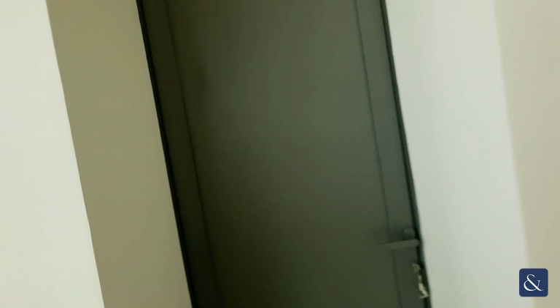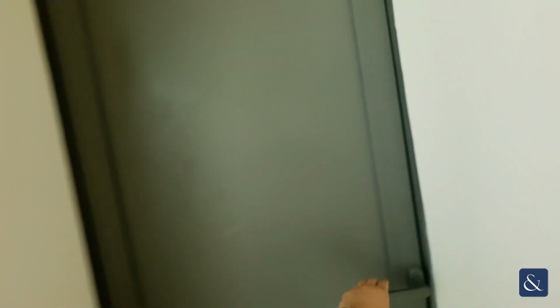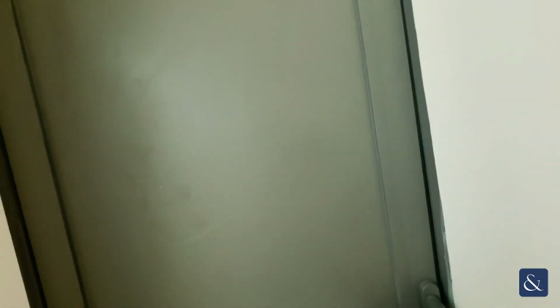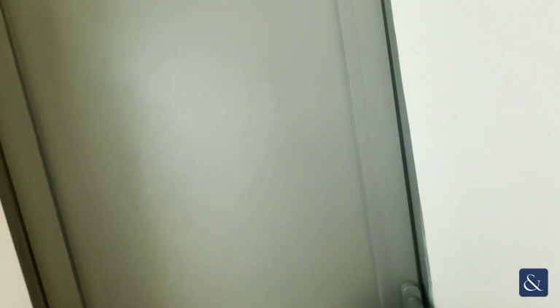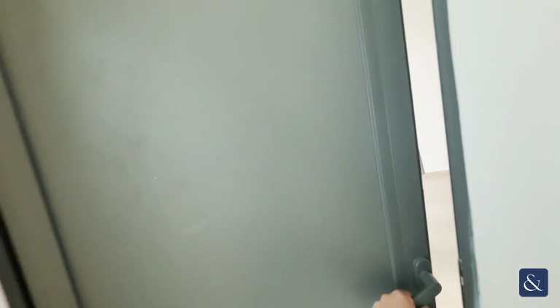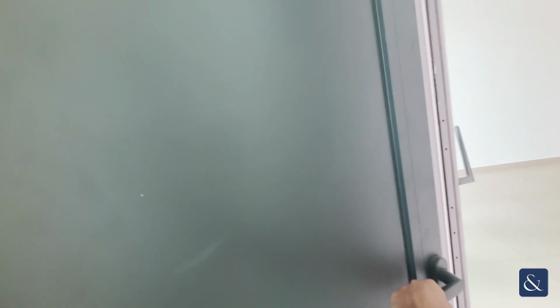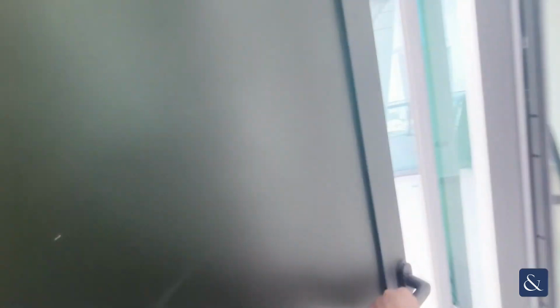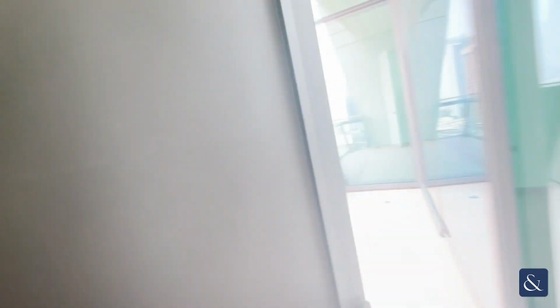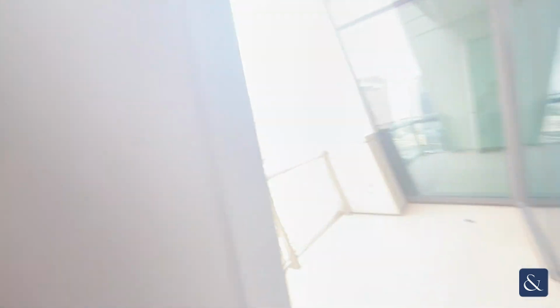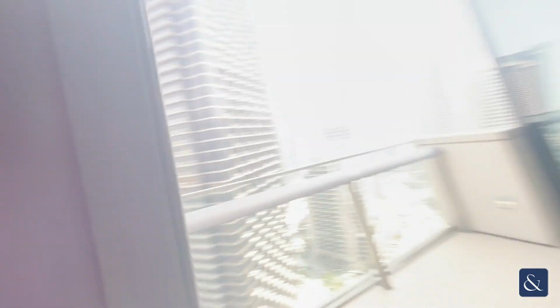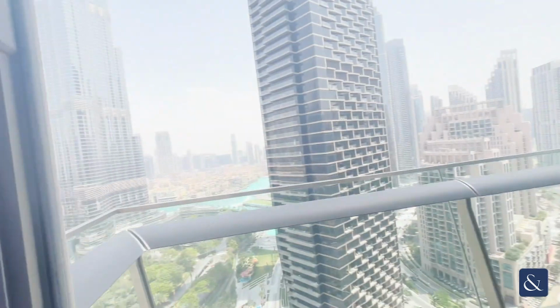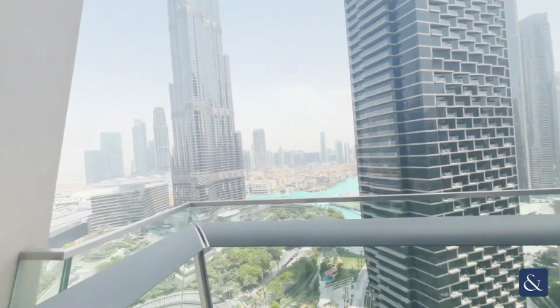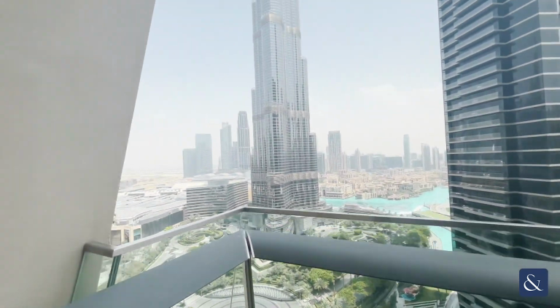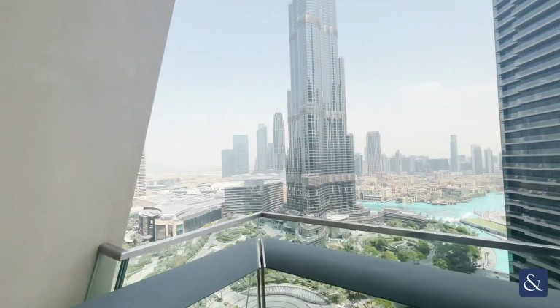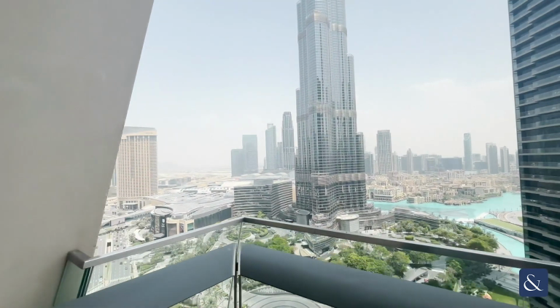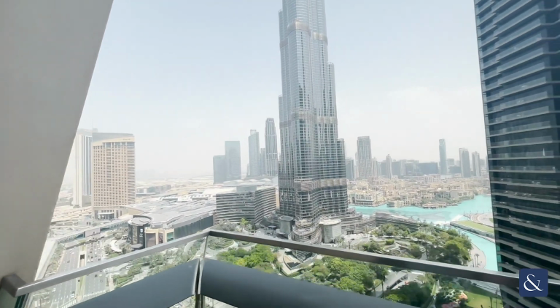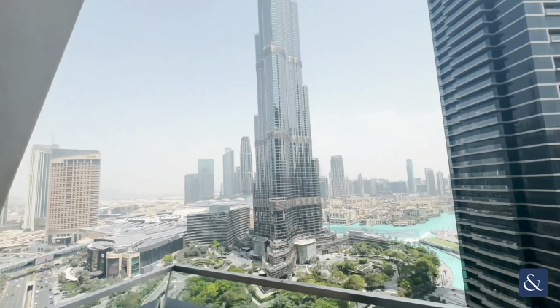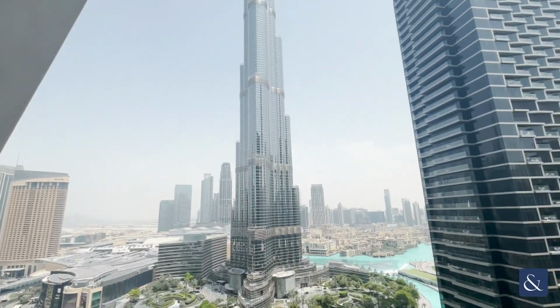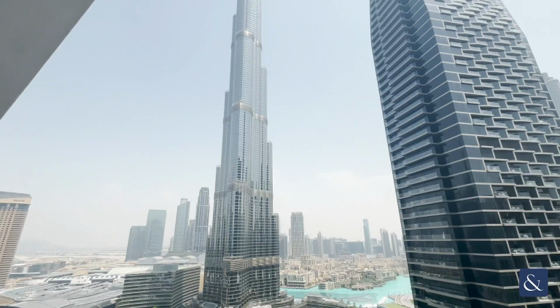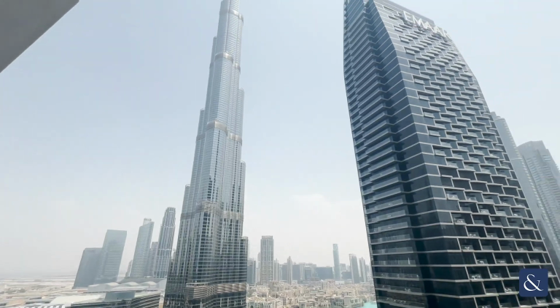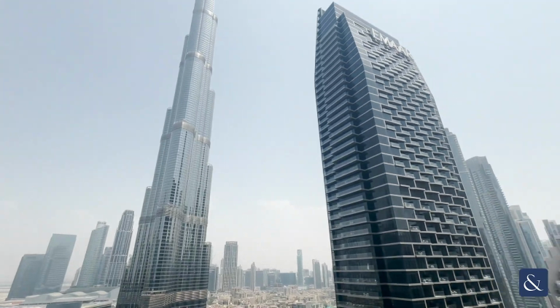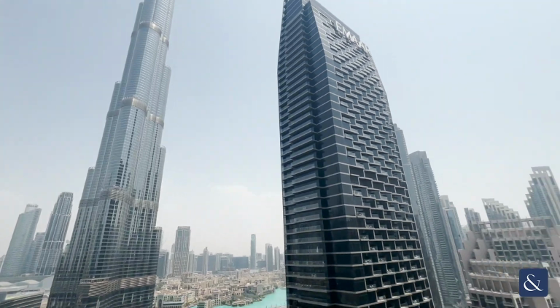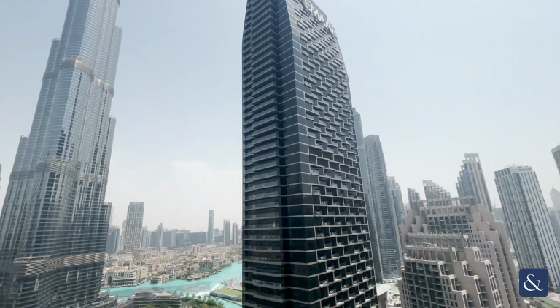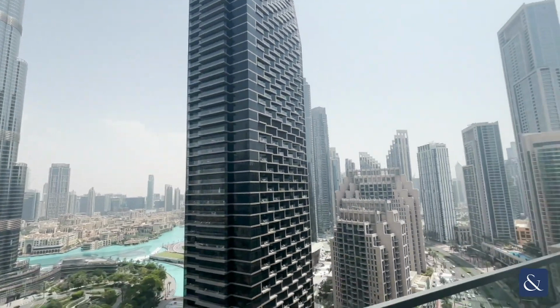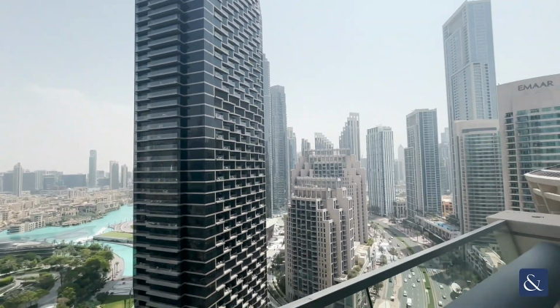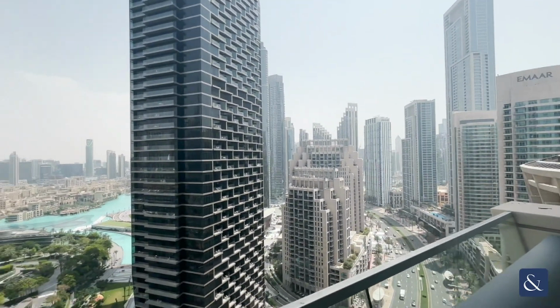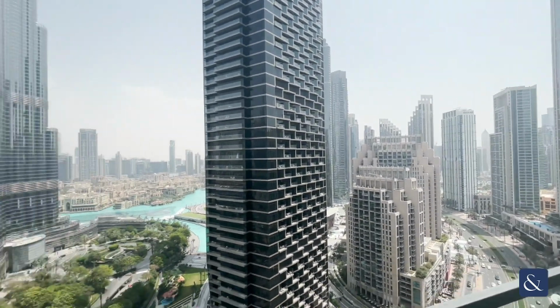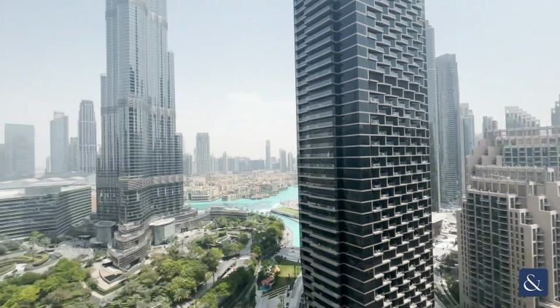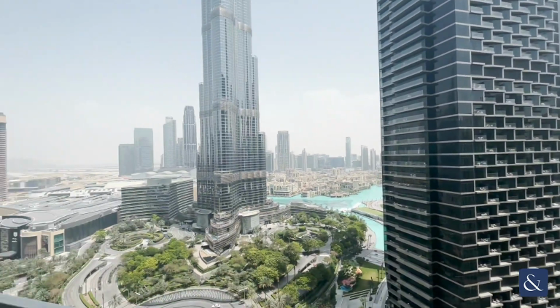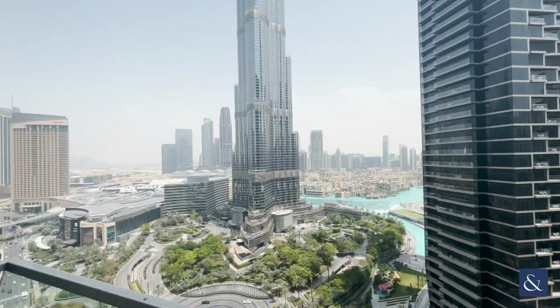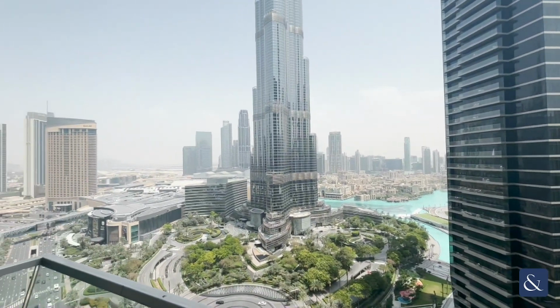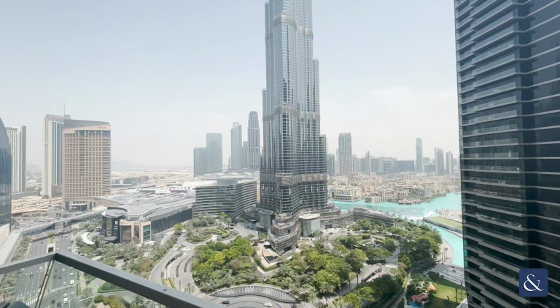Lastly, you can walk out onto the balcony here. It is linked to the other bedroom, so it's the same balcony. Thanks for watching — for any further inquiries, please contact me on the details provided below.